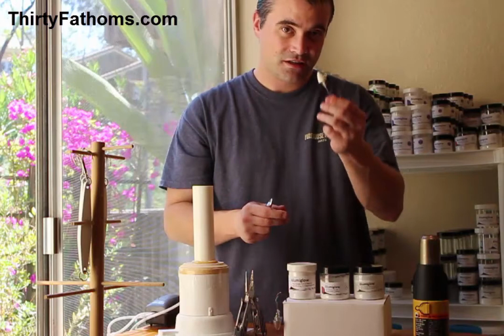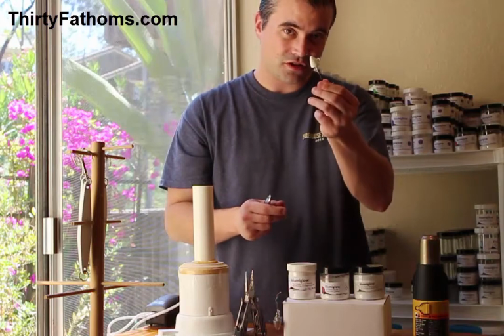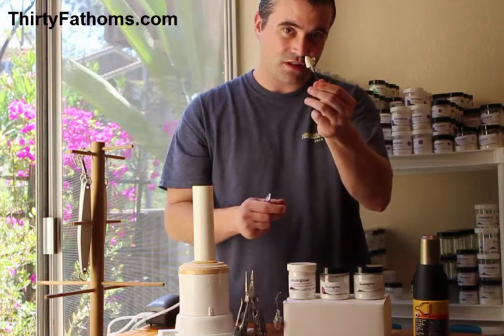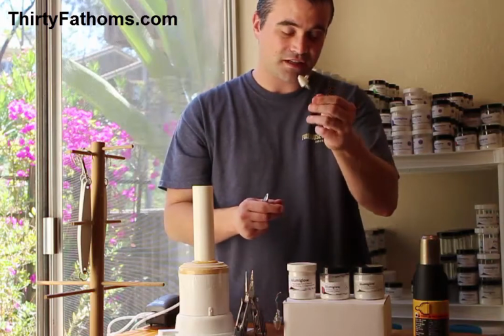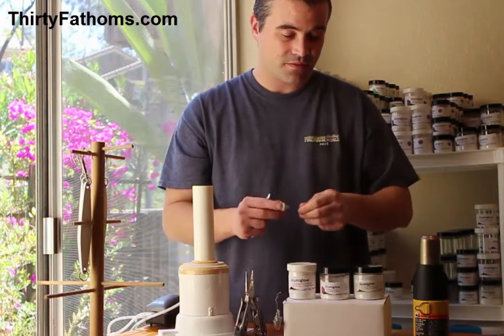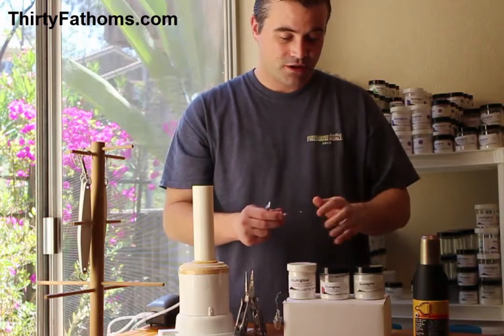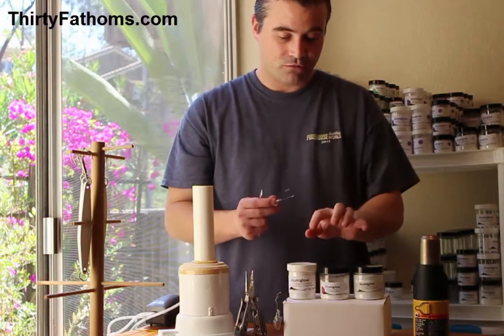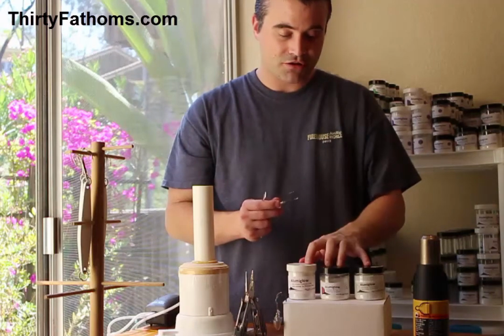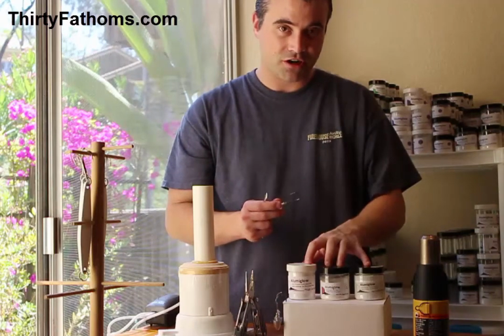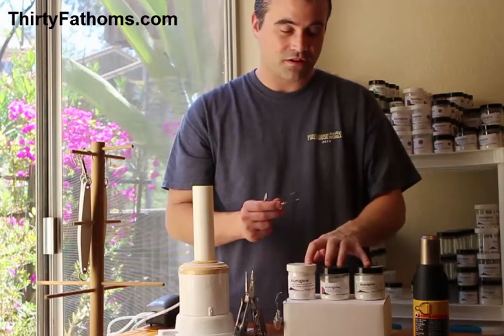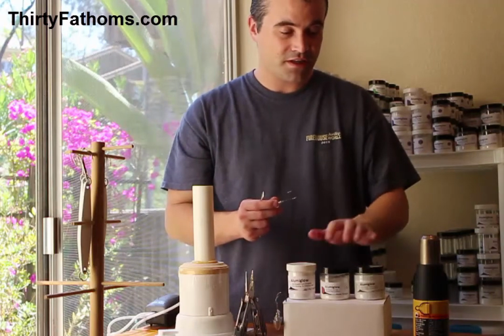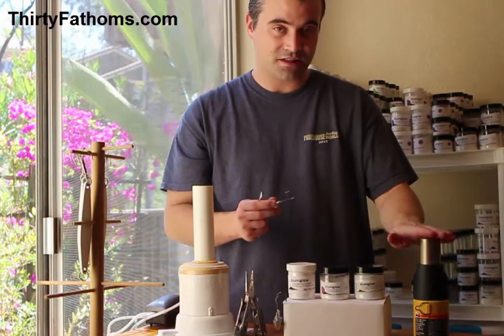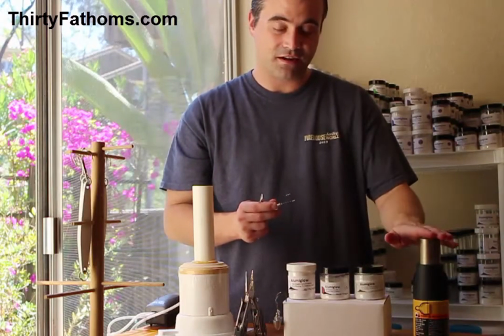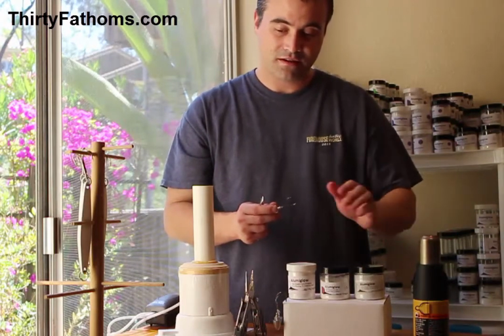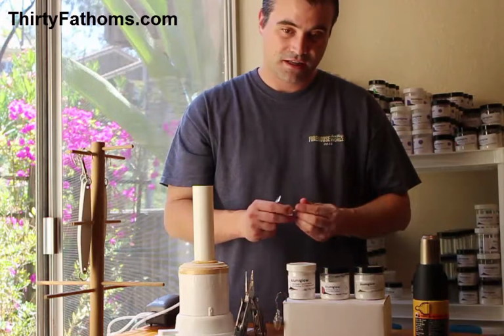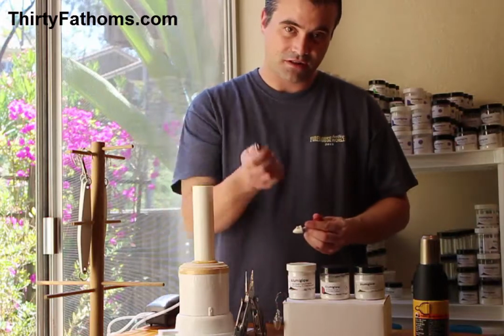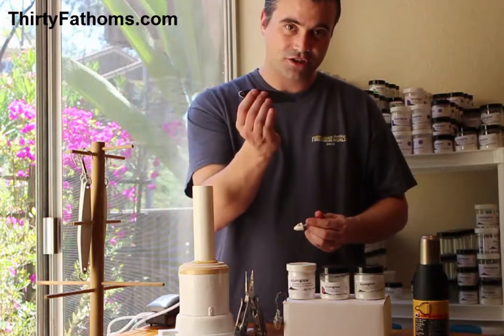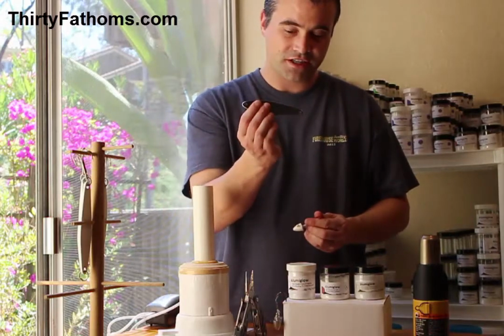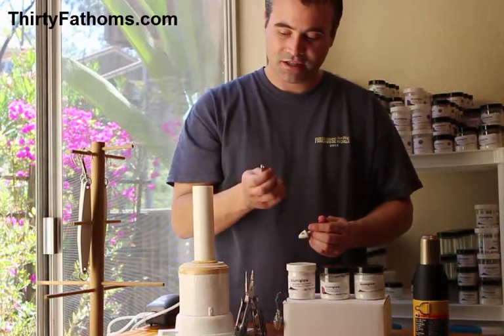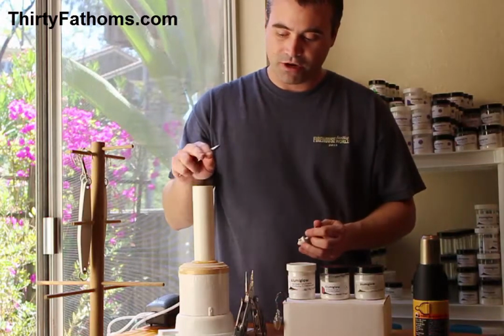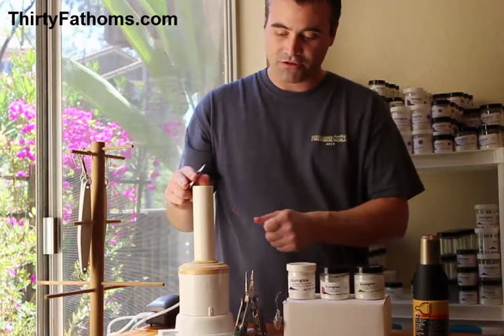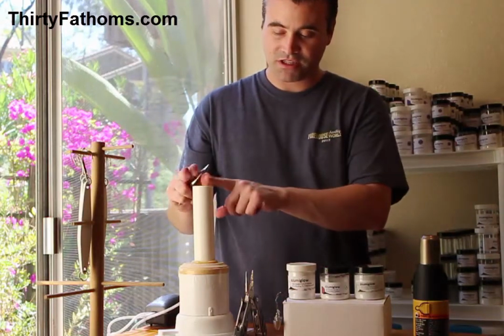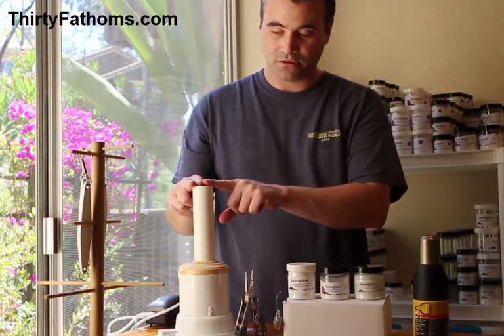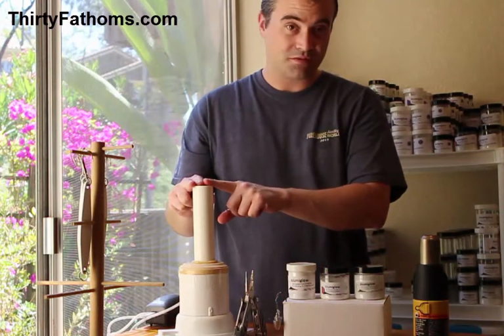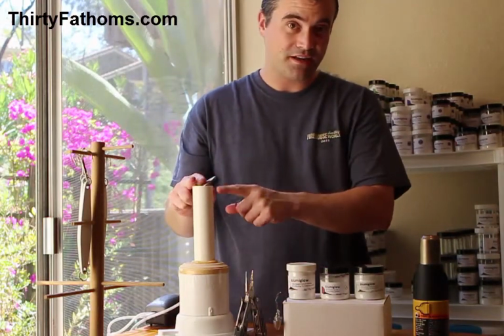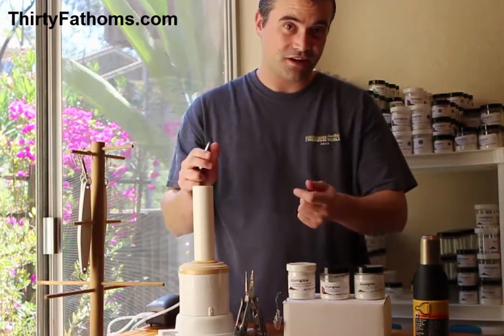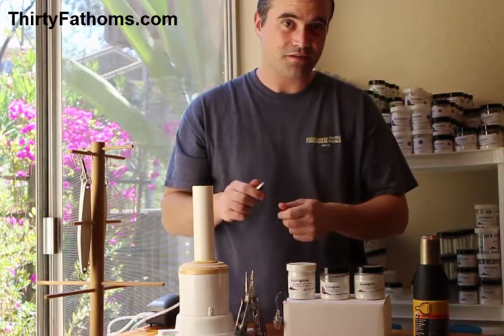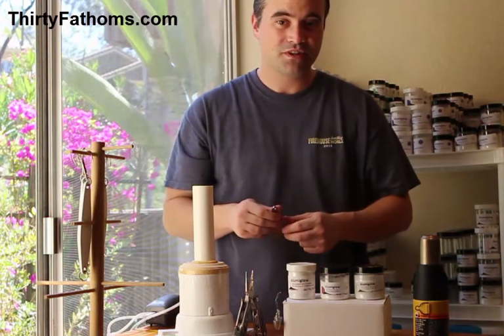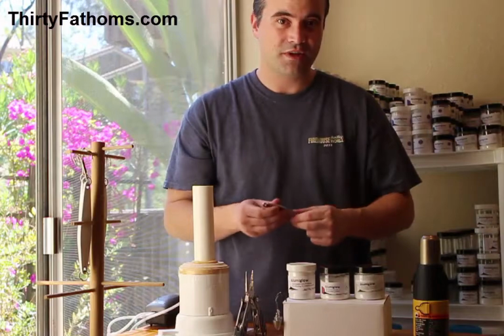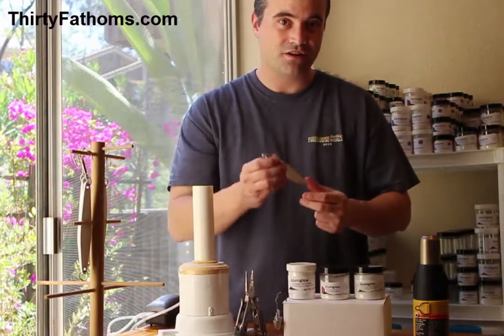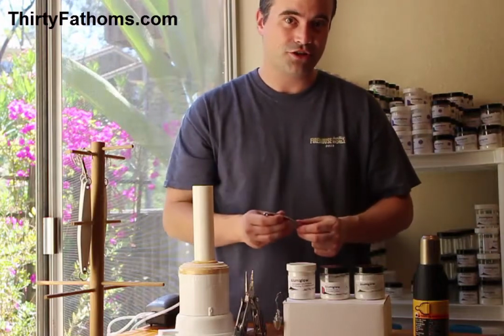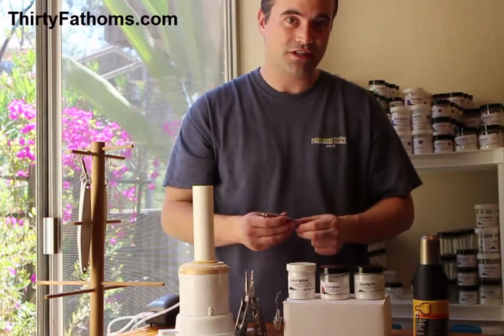For the small lead heads, we're going to use the jars in front of me and this heat gun. For the larger jigs, we're going to use this fluidized bed and an oven. So let me get started and show you how it's done.